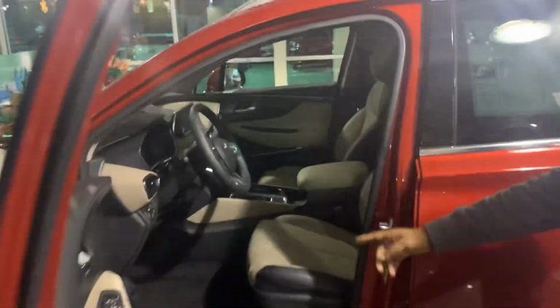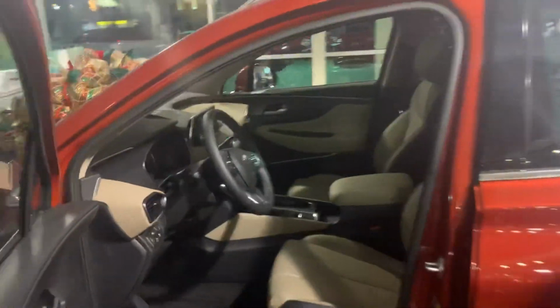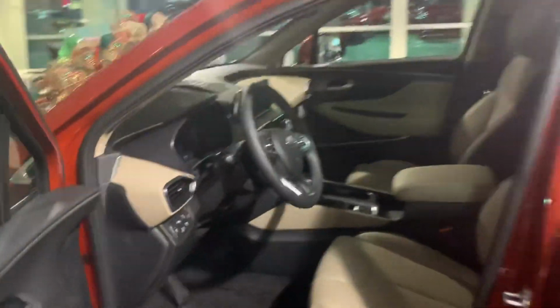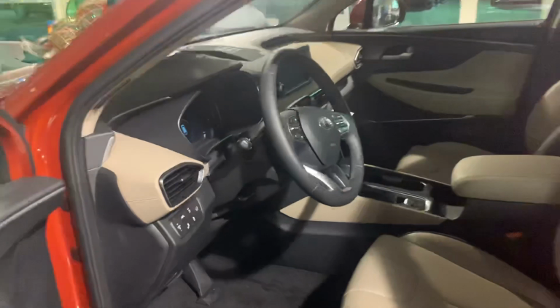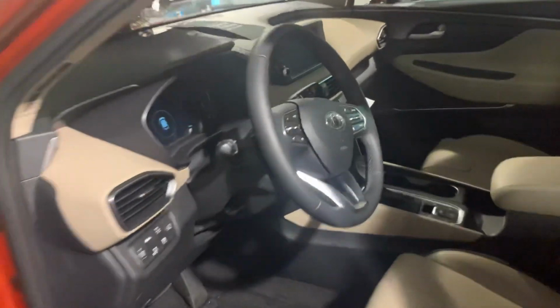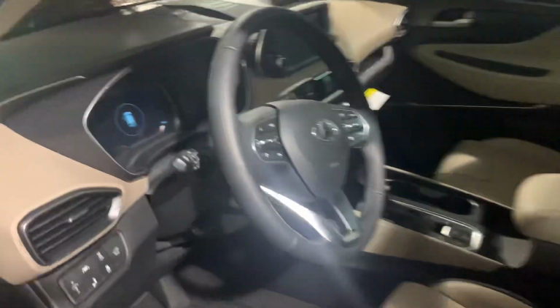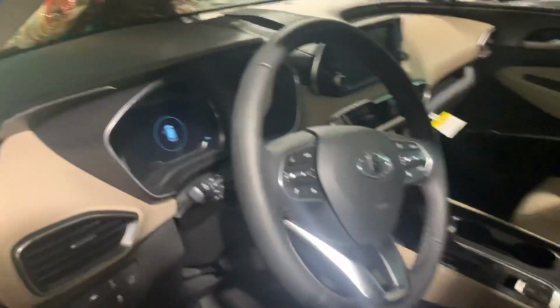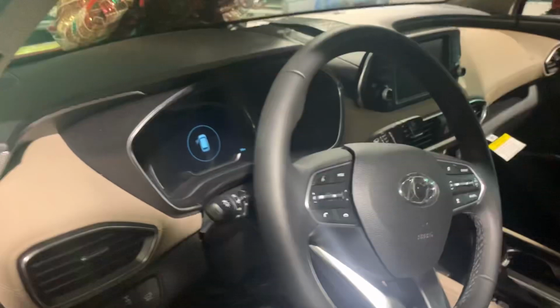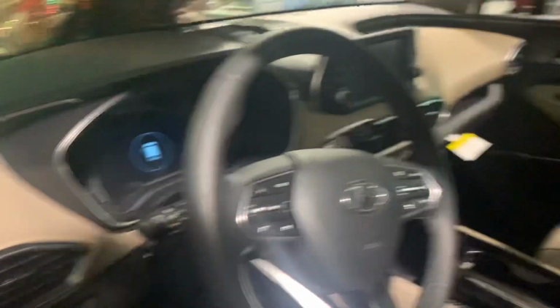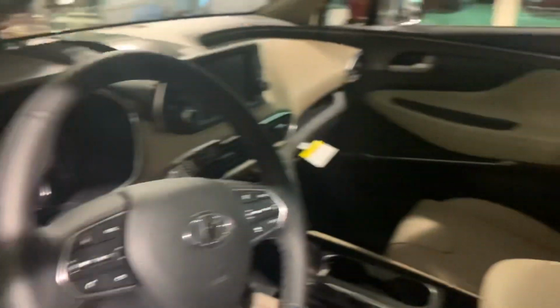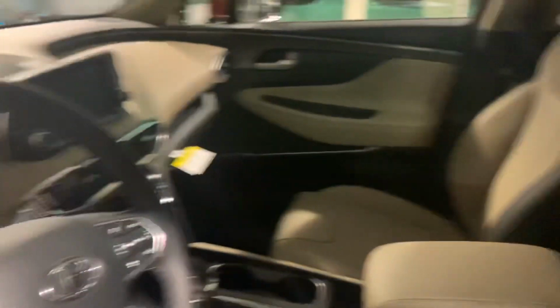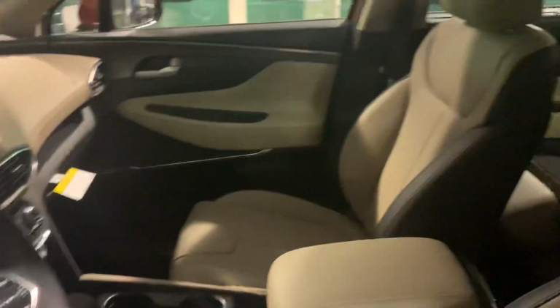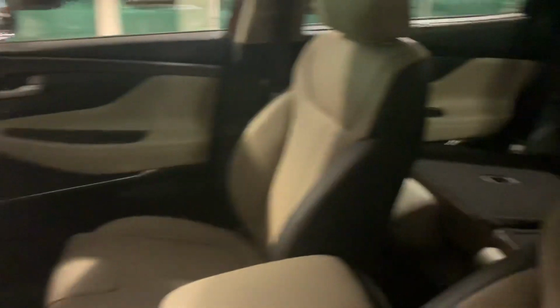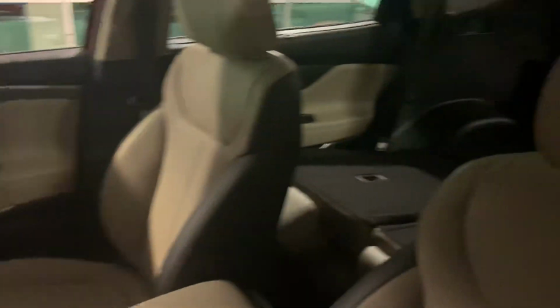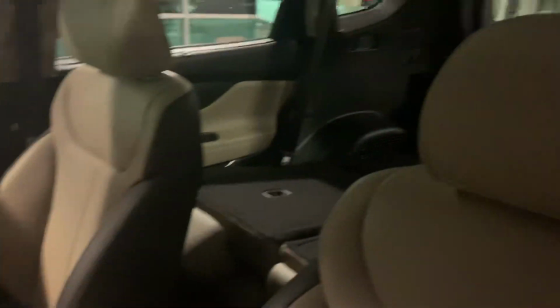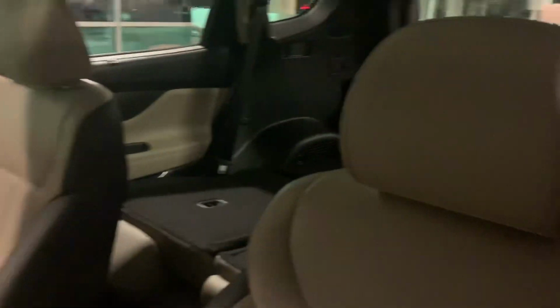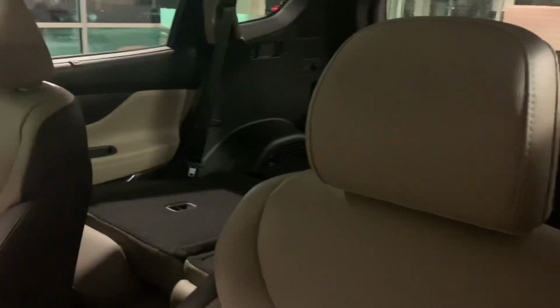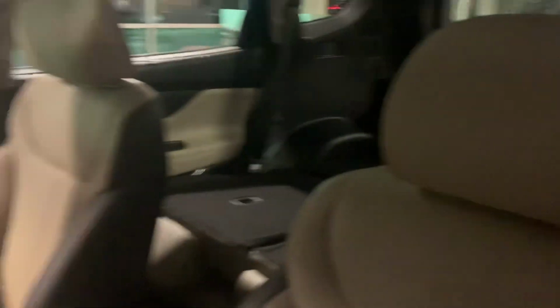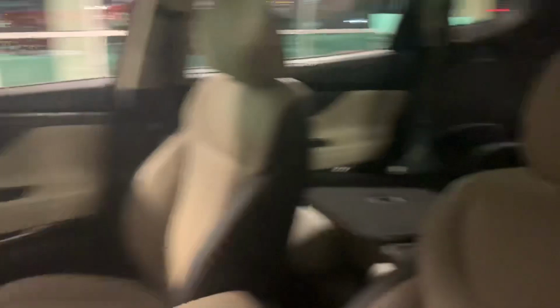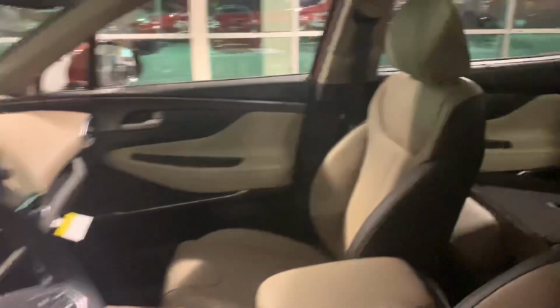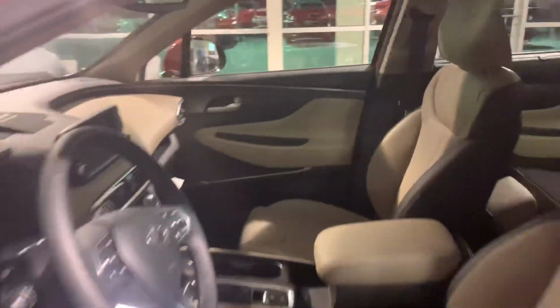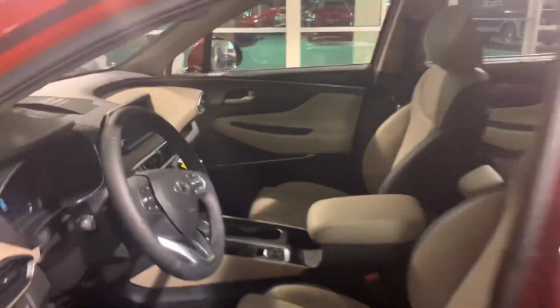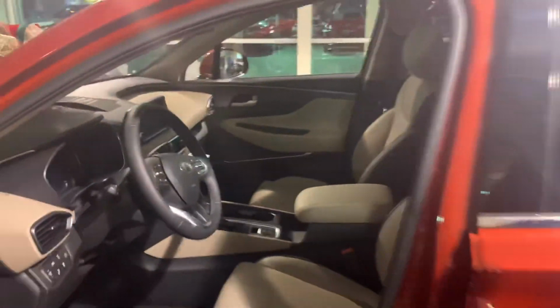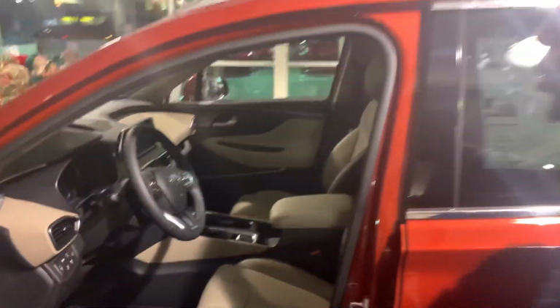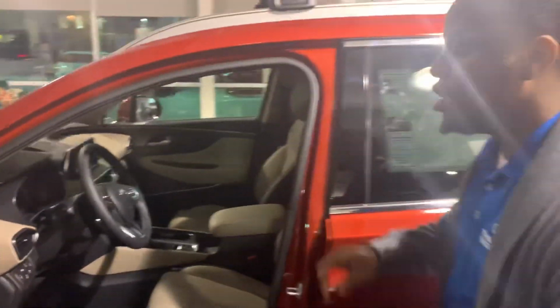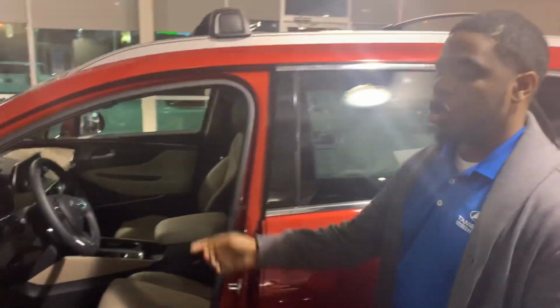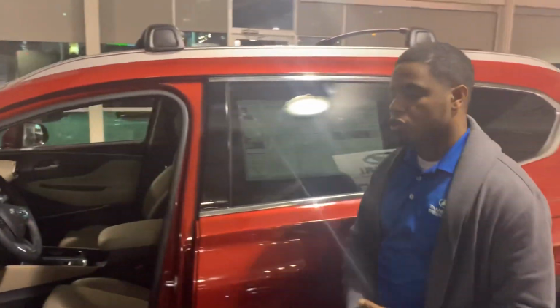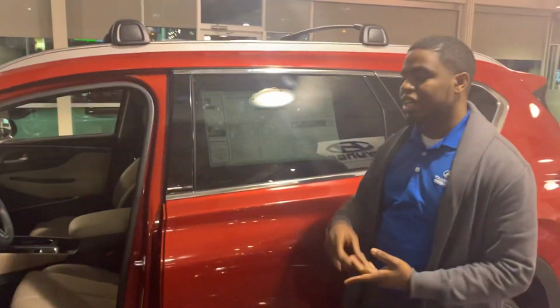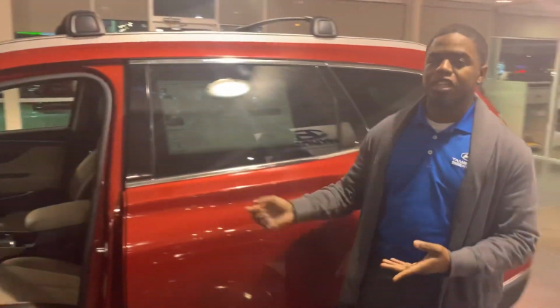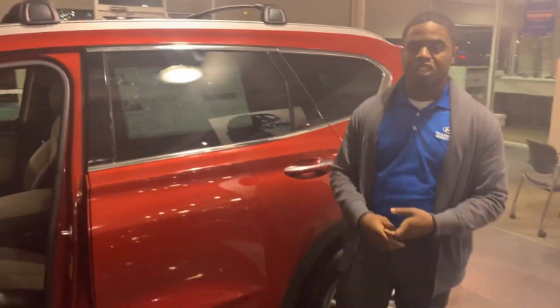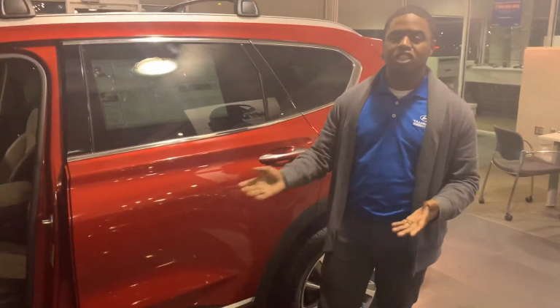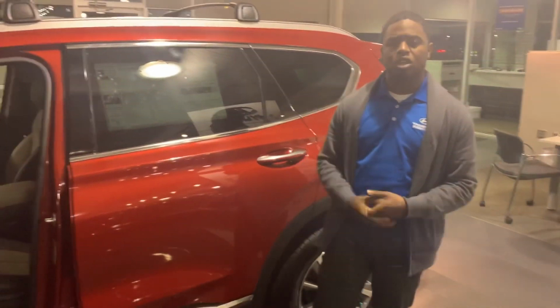This vehicle is equipped with power windows, power locks, and blind spot monitoring. You also have lane keep assist, Android Auto, Apple CarPlay, Smart Cruise, heated seats — the list goes on.